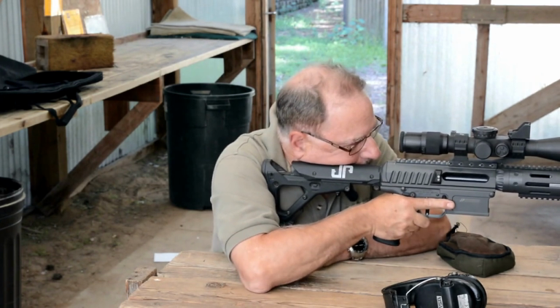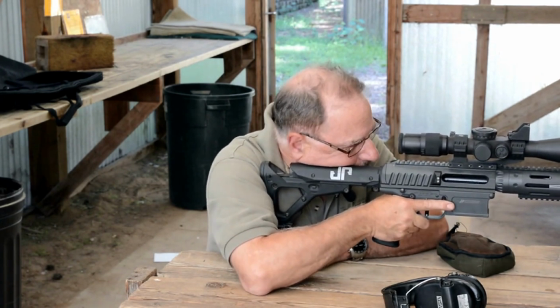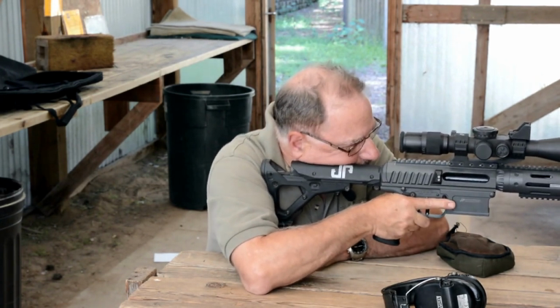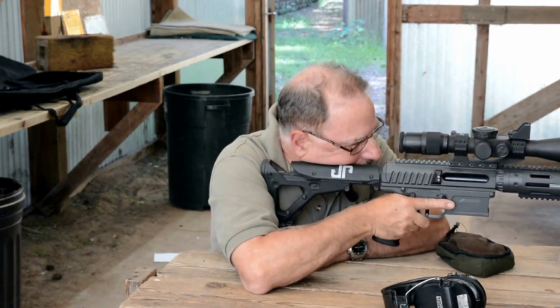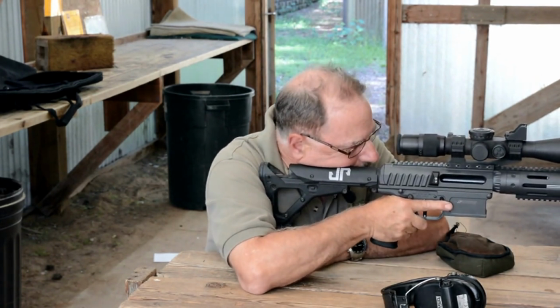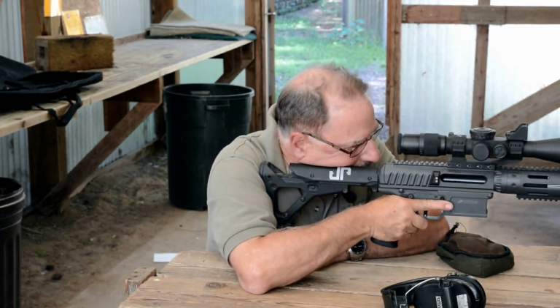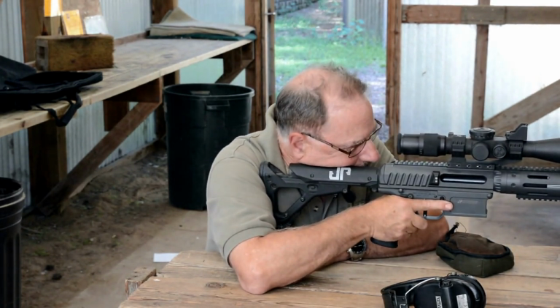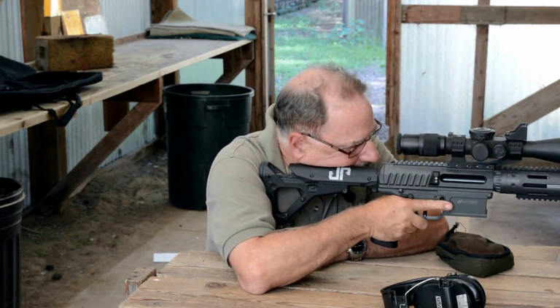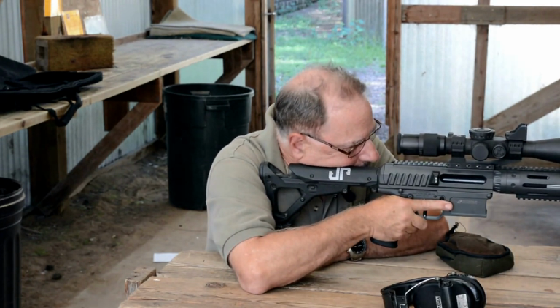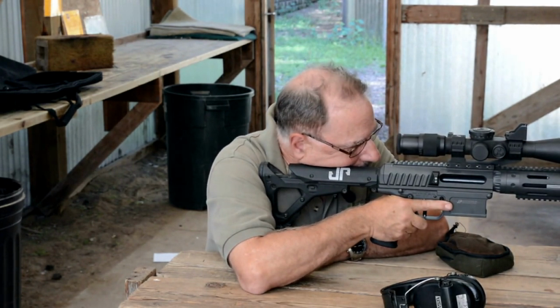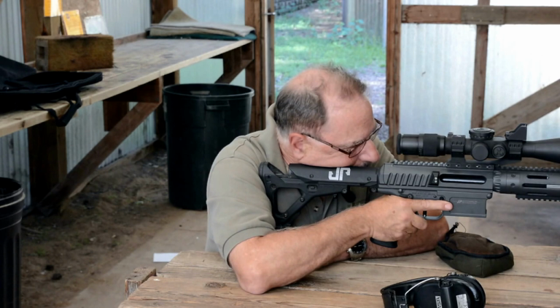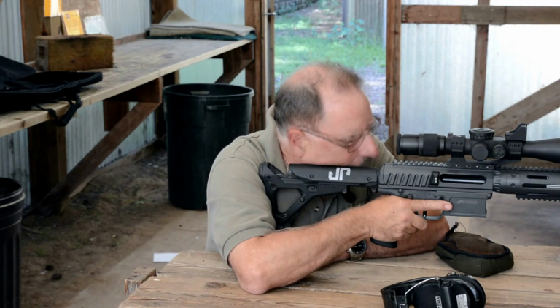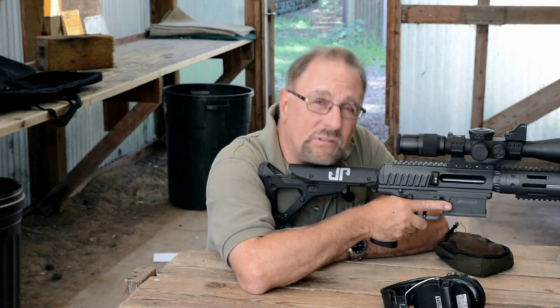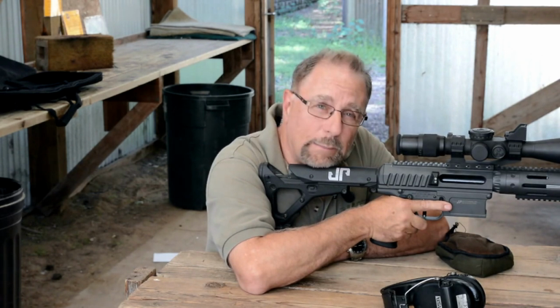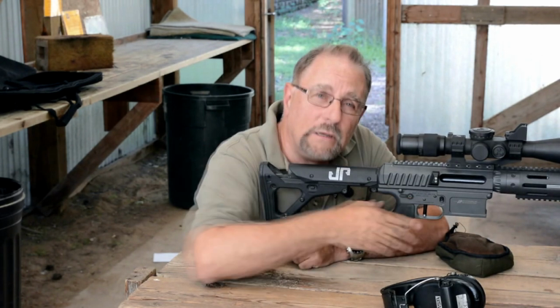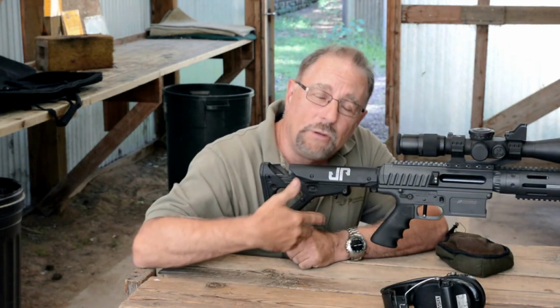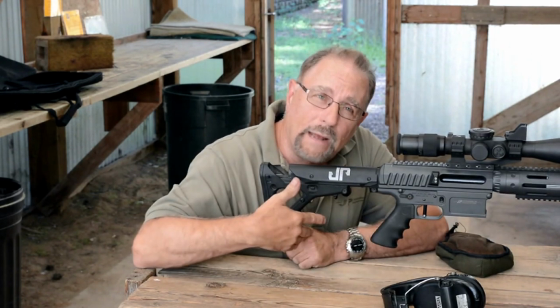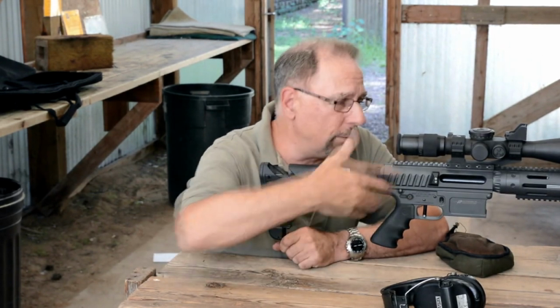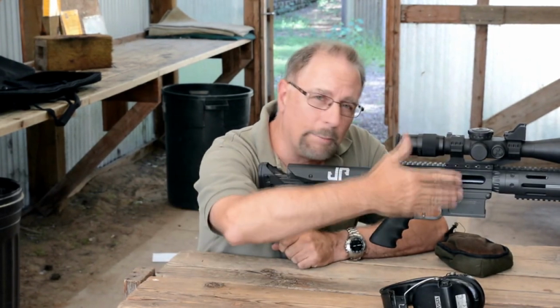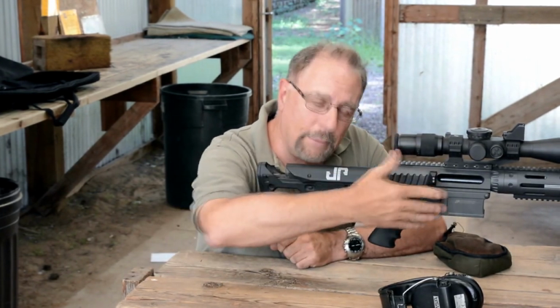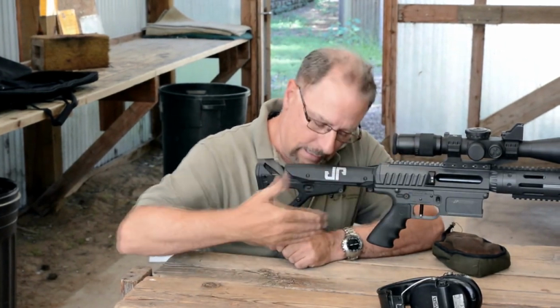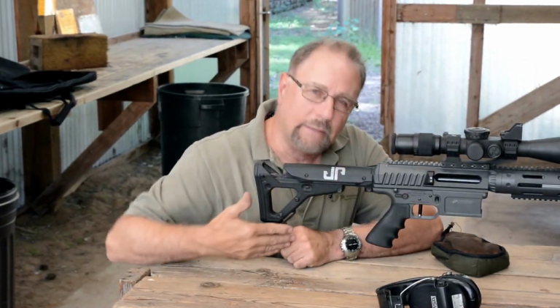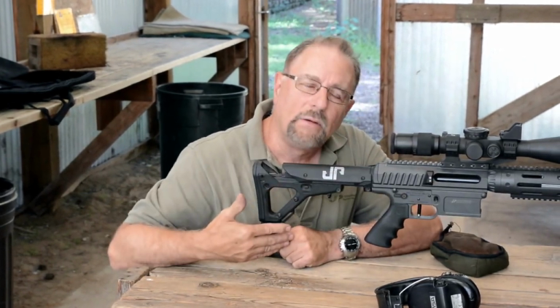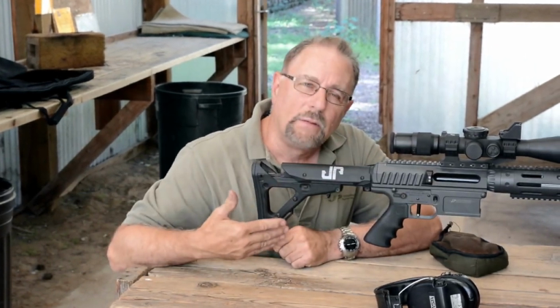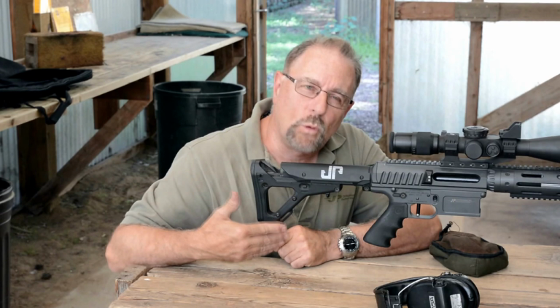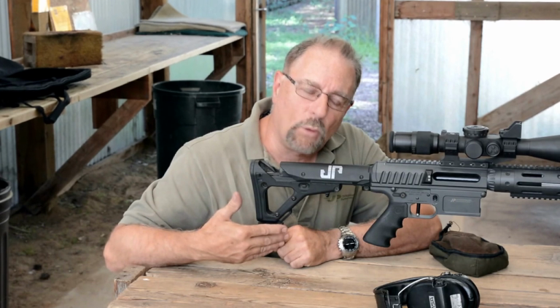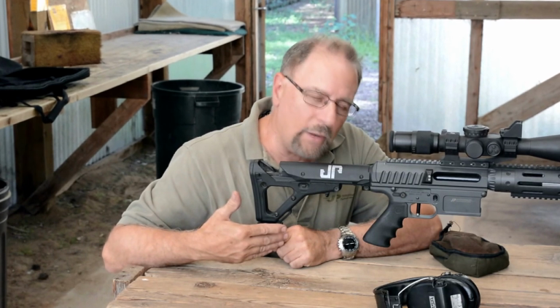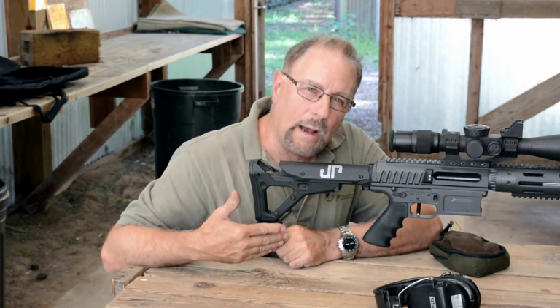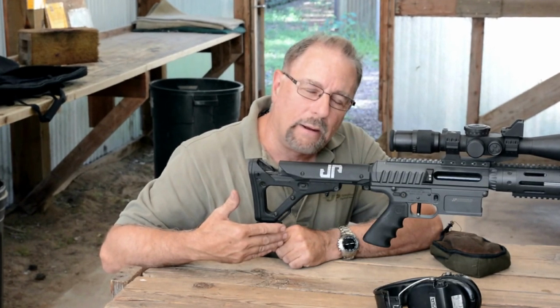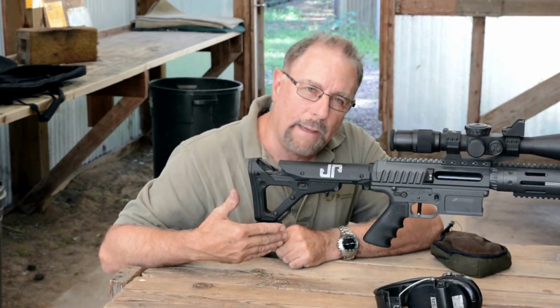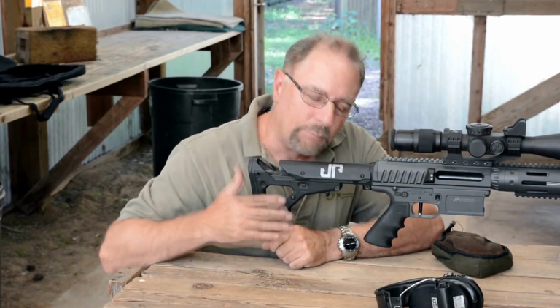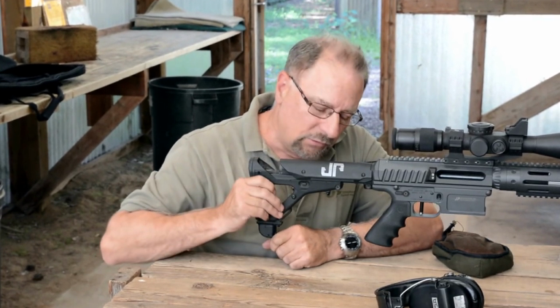I can pan with the gun, I can change my elevation on the gun, and this gives me a very stable shooting platform between the bipod and this quick-deploy monopod on the back.